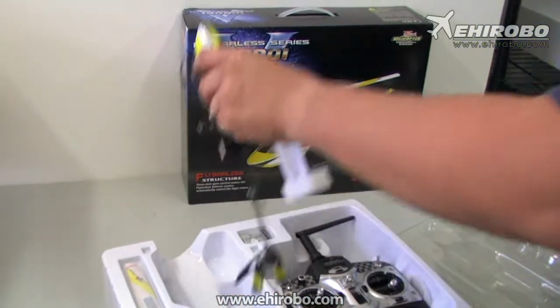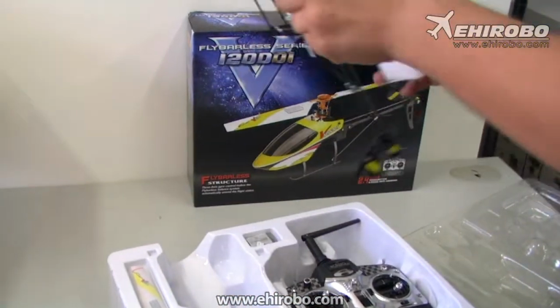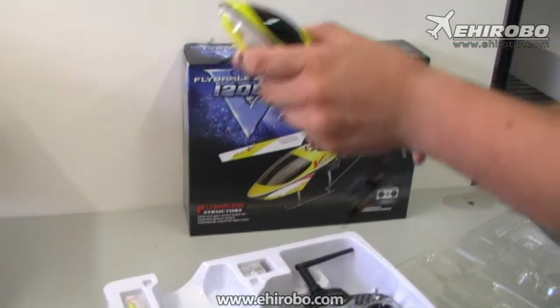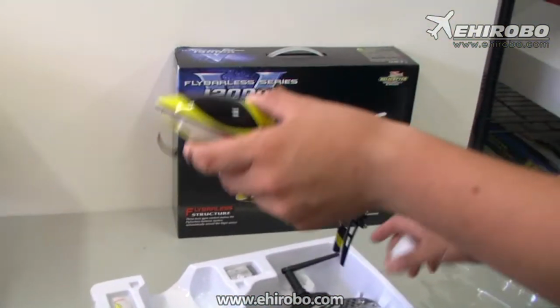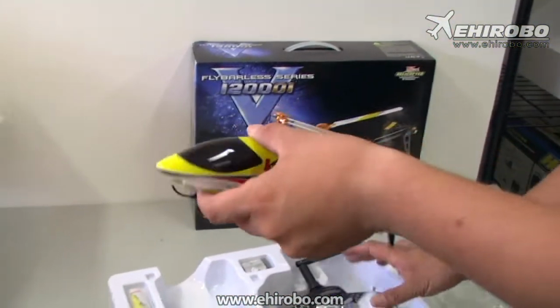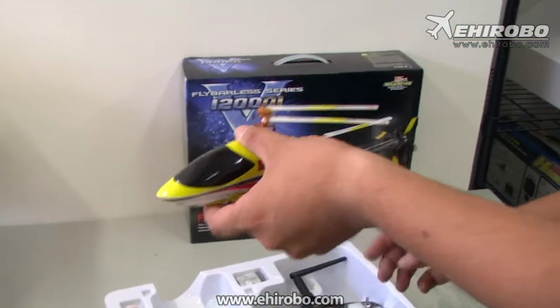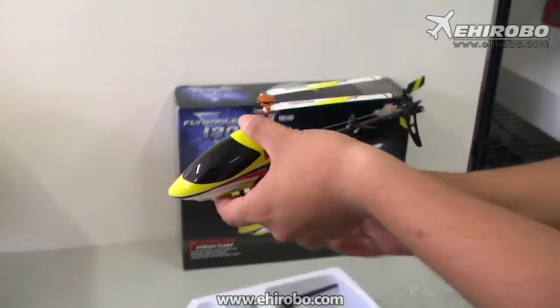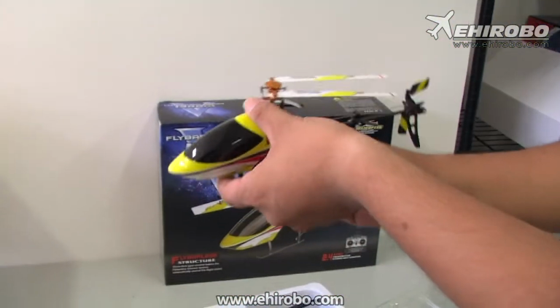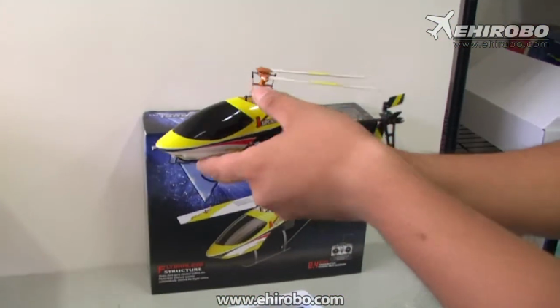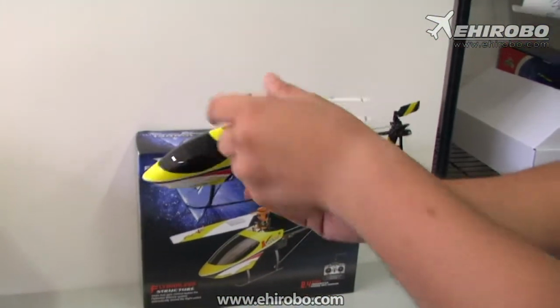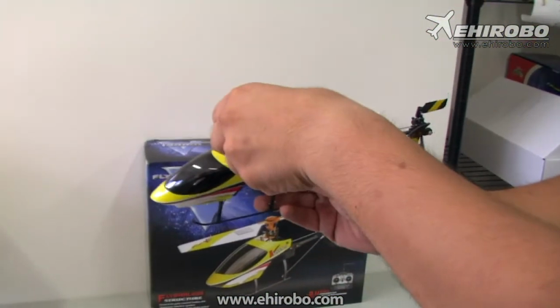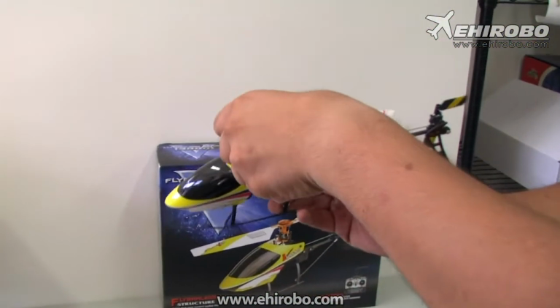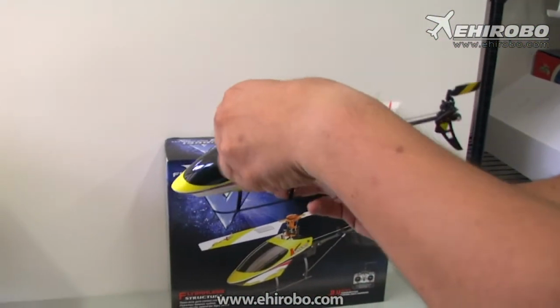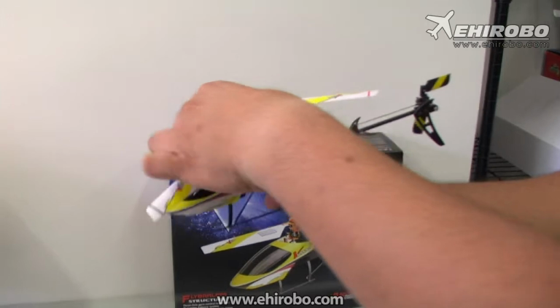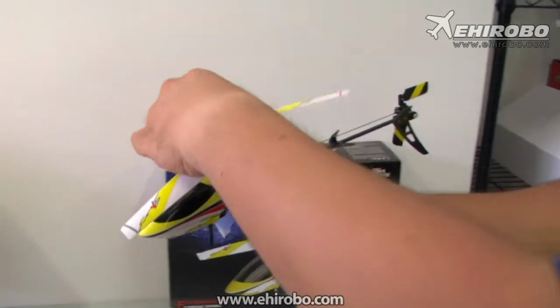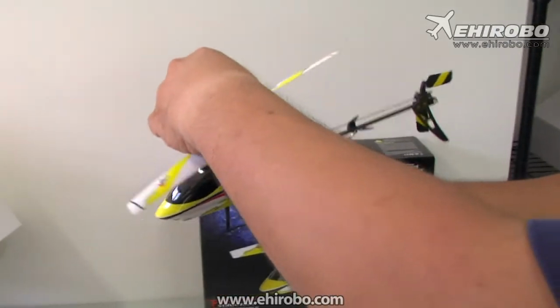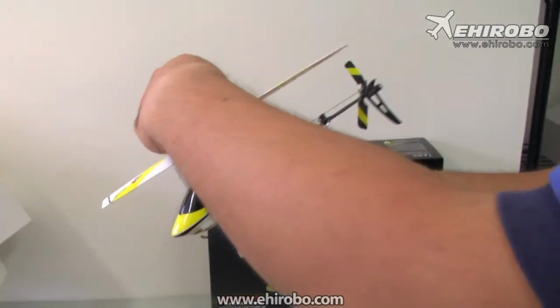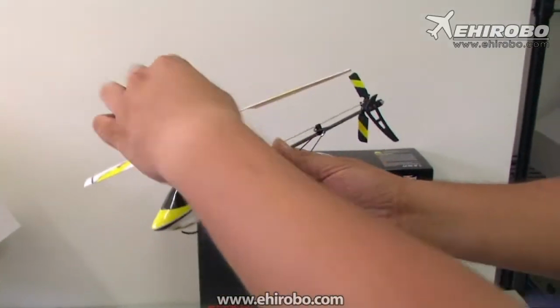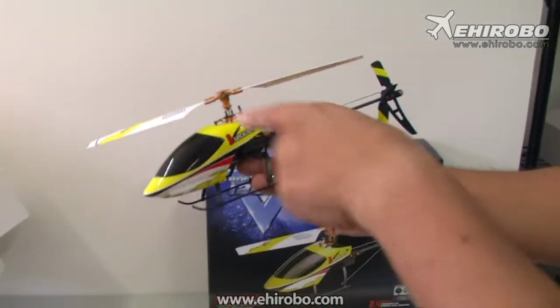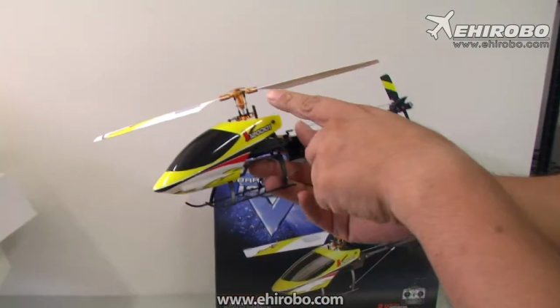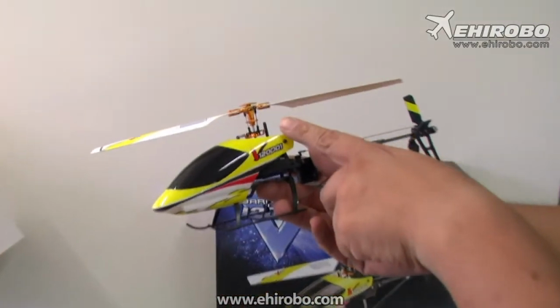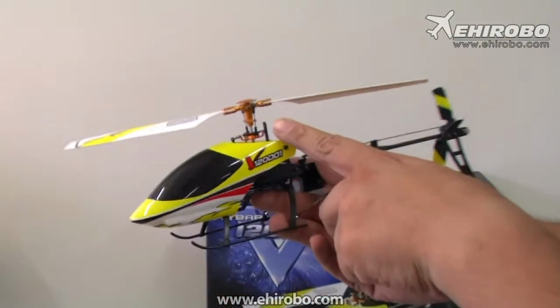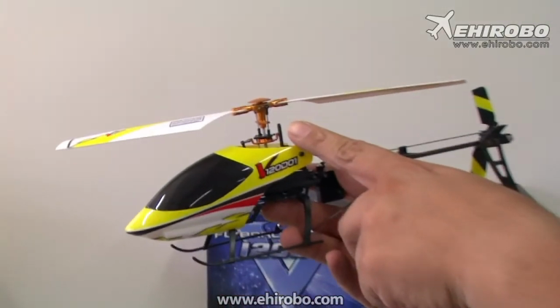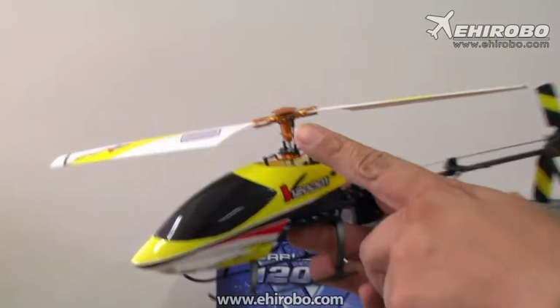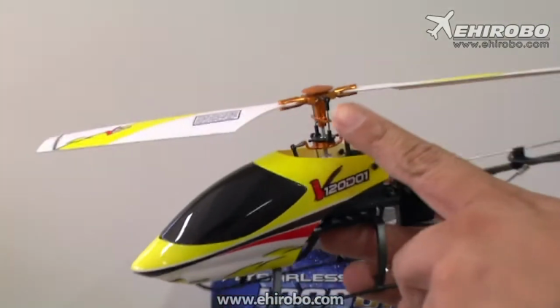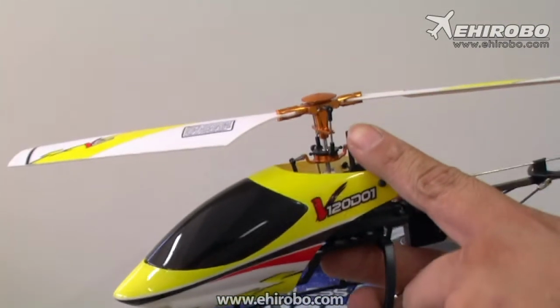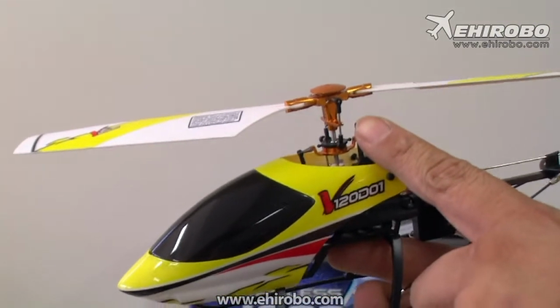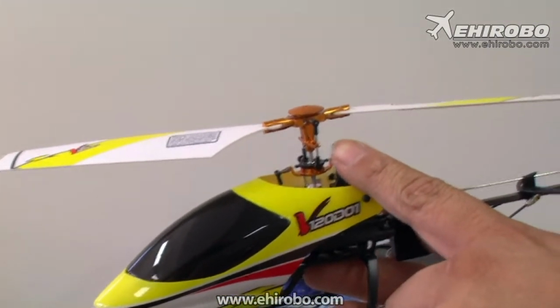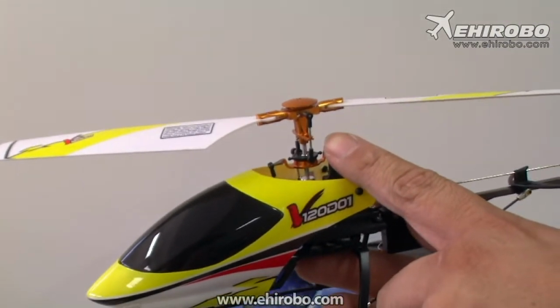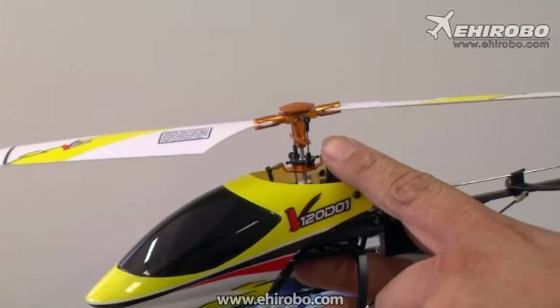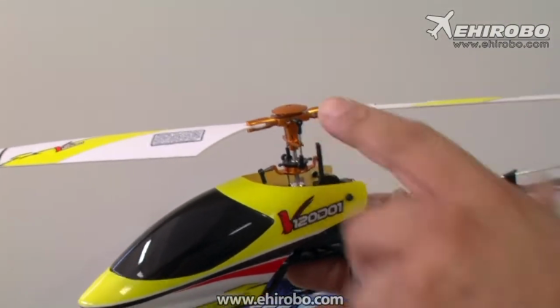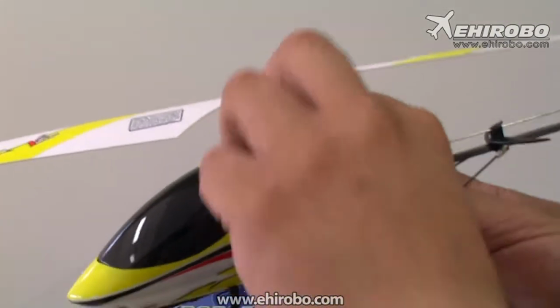What you see here is the latest Flybalus rotor. You can see it's a lot more simple than the Bell Healy setup.